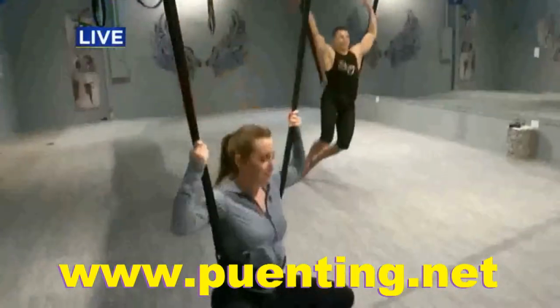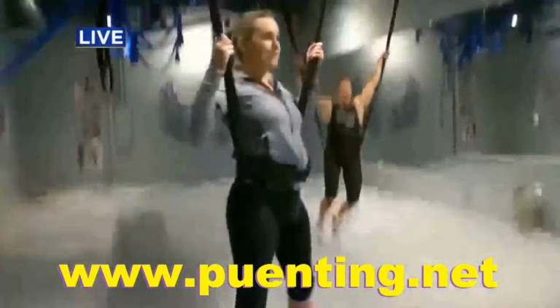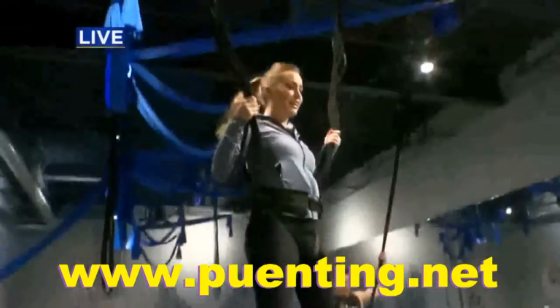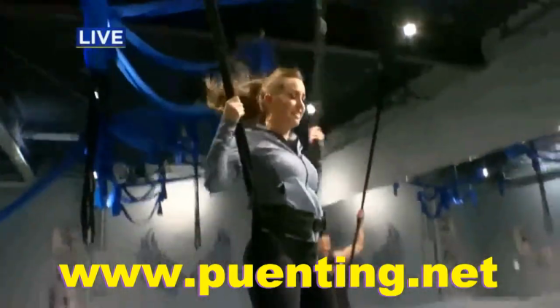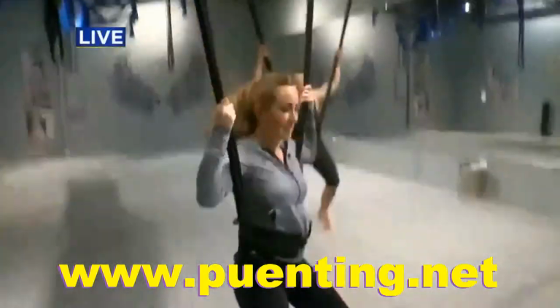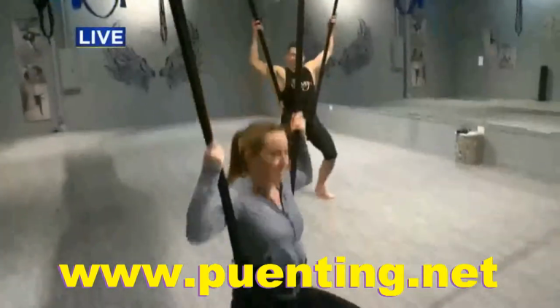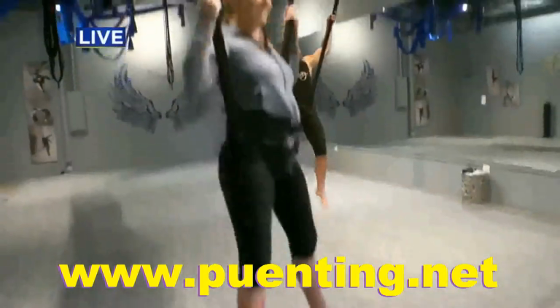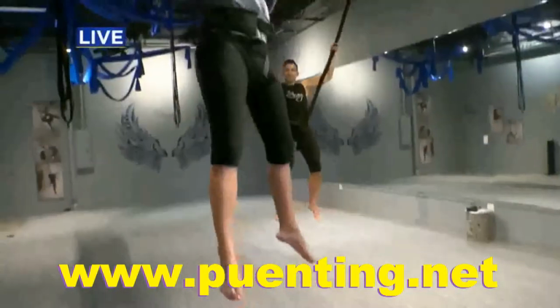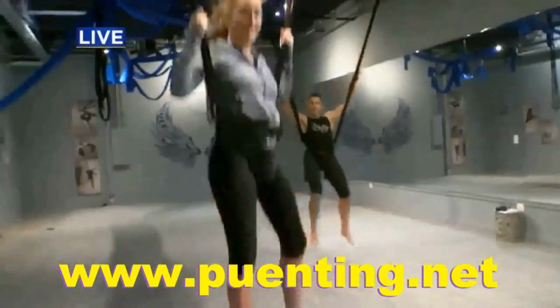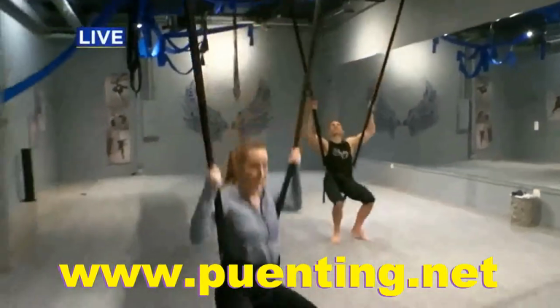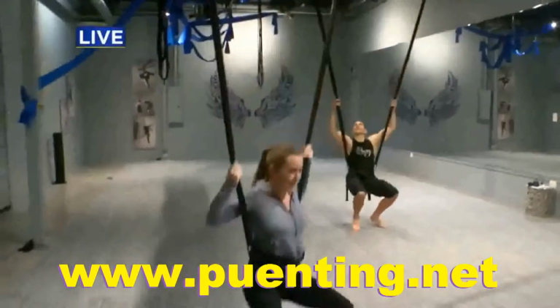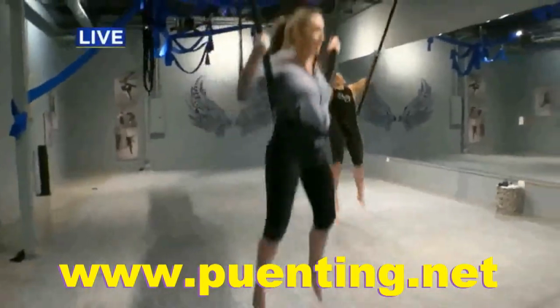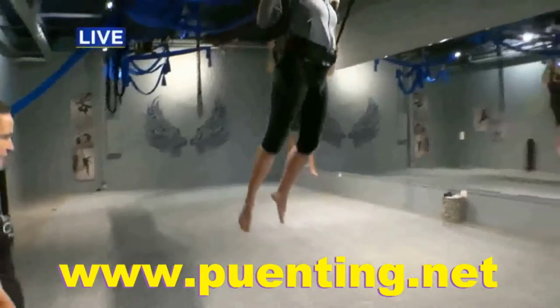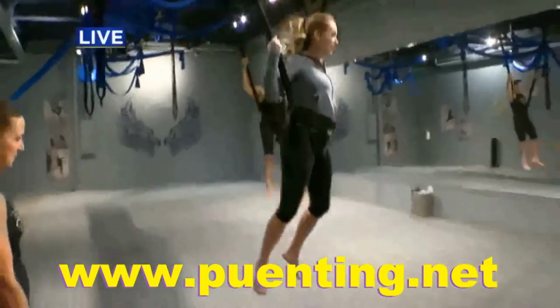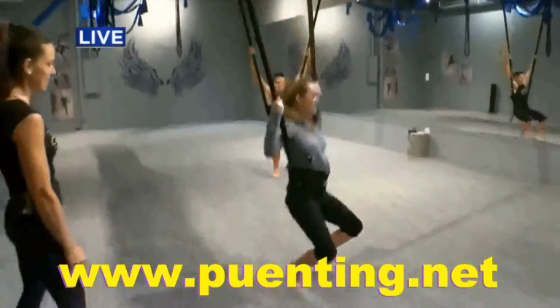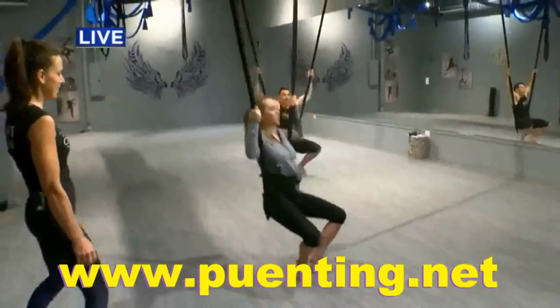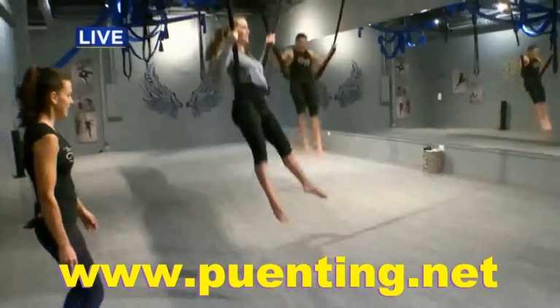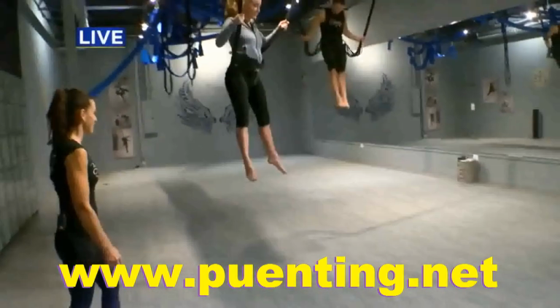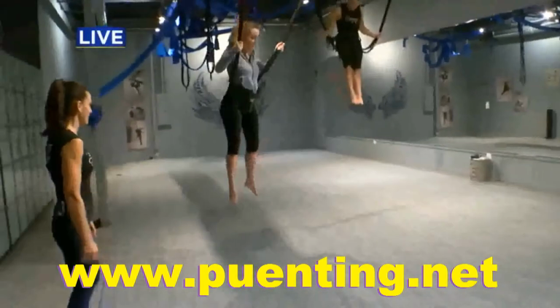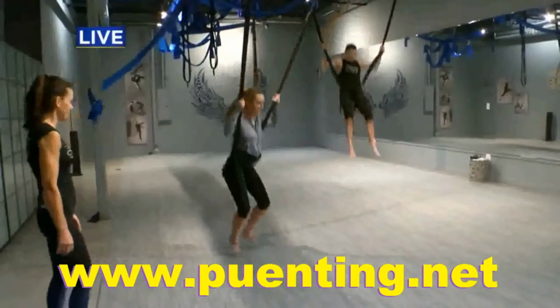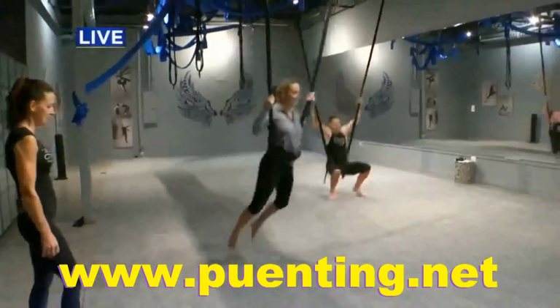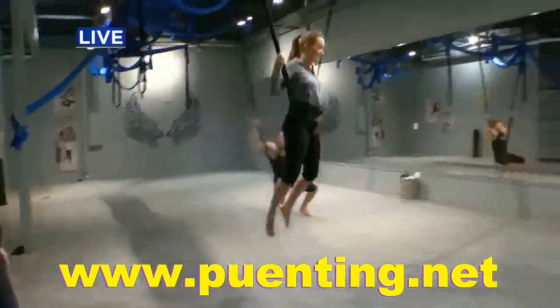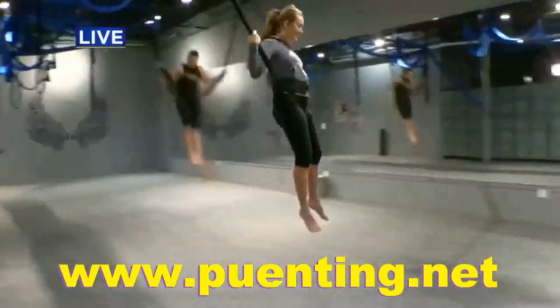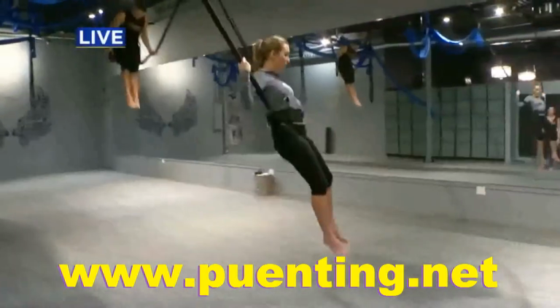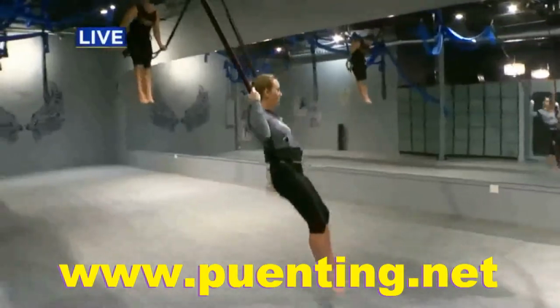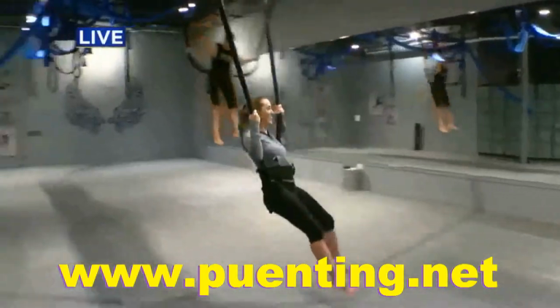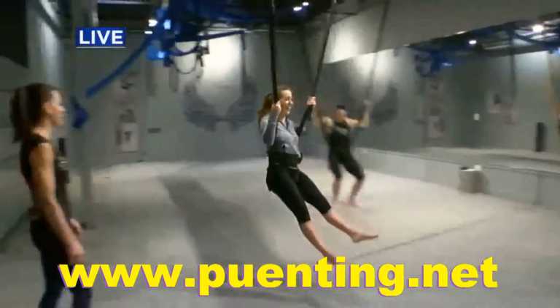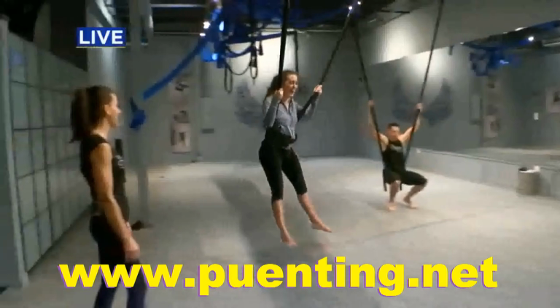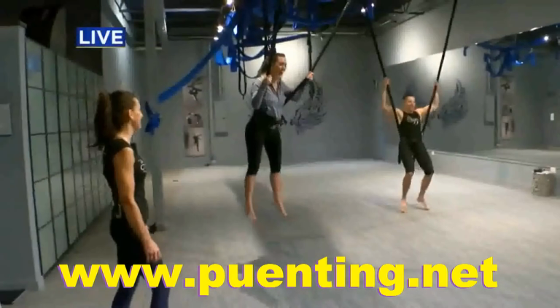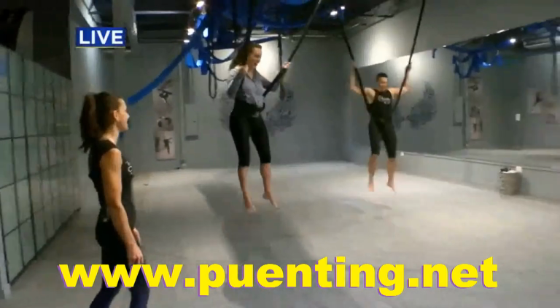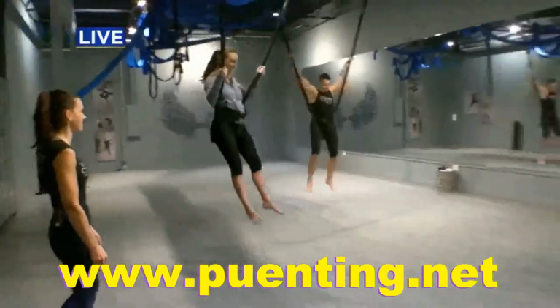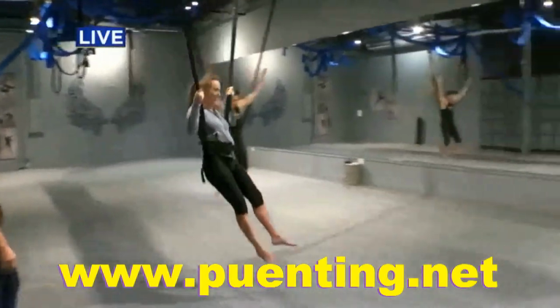And it's really fun. And then you can travel forward and backwards doing the same thing. Starting to get some distance. Then she starts doing it.